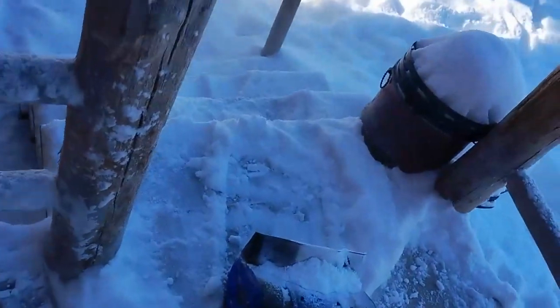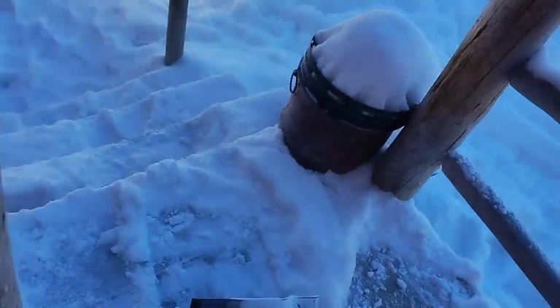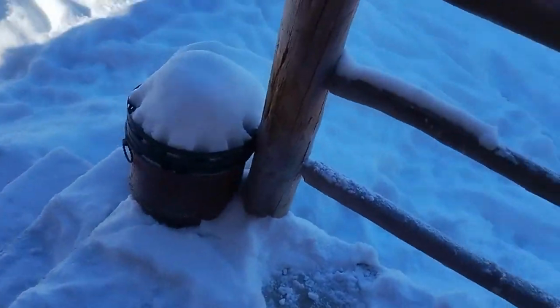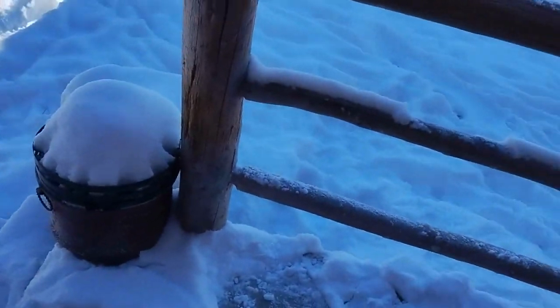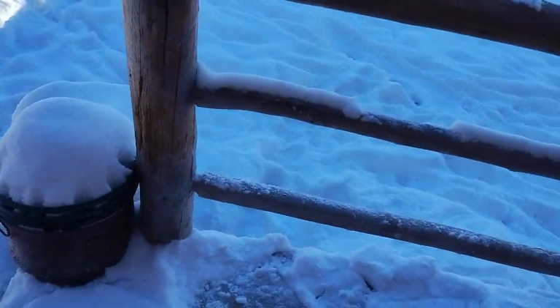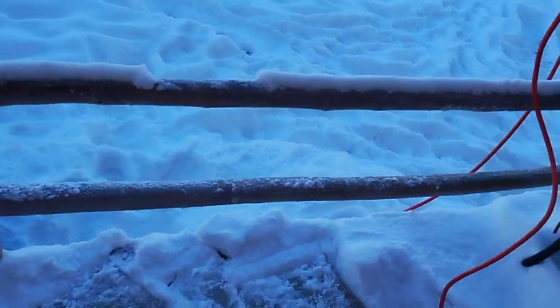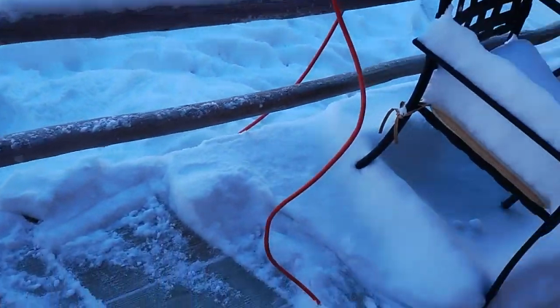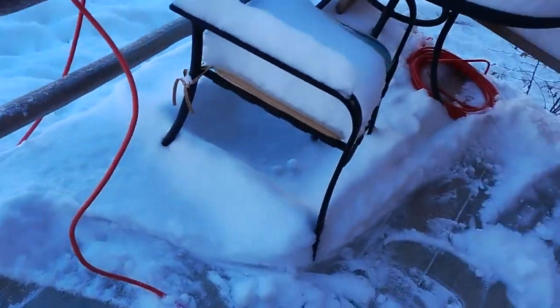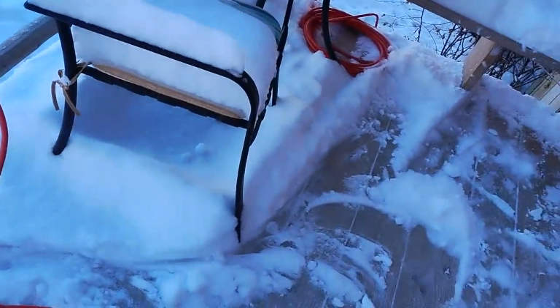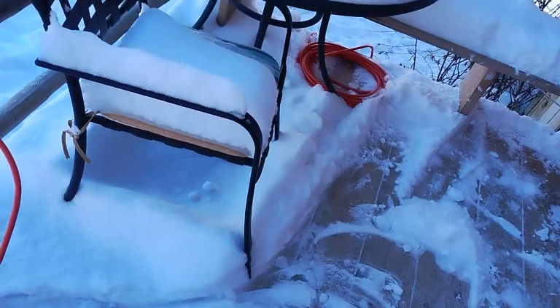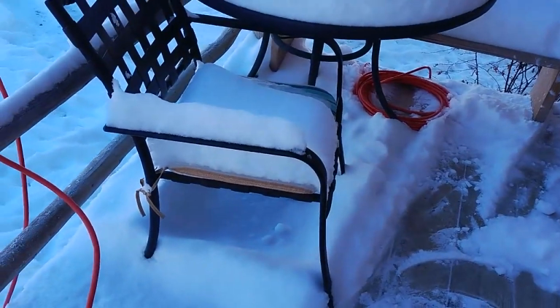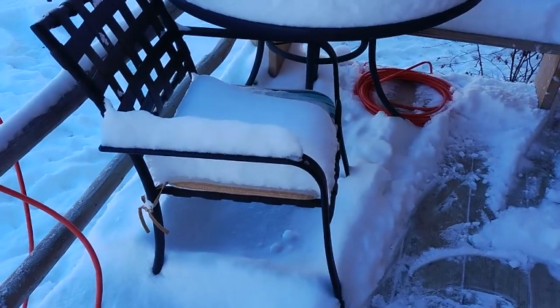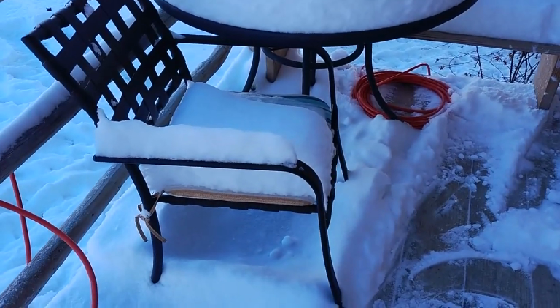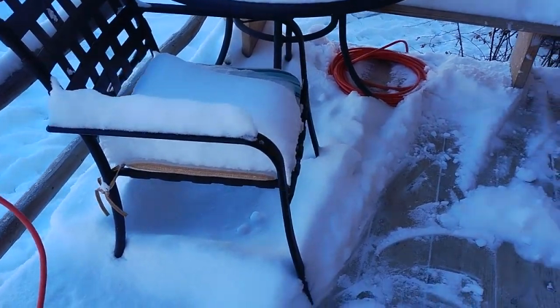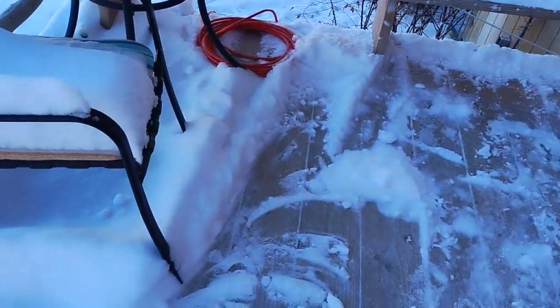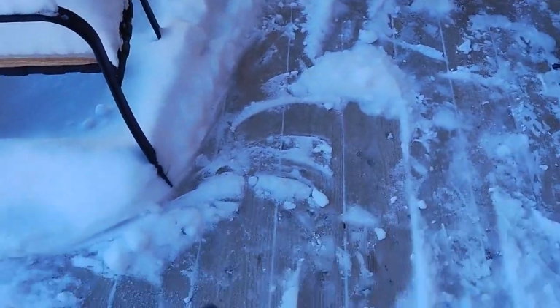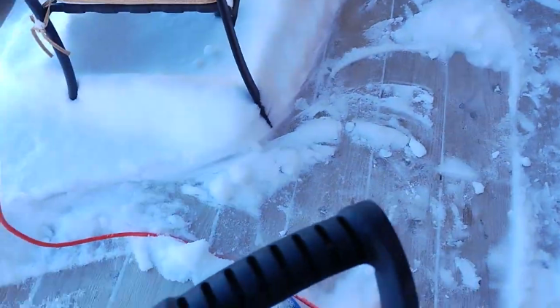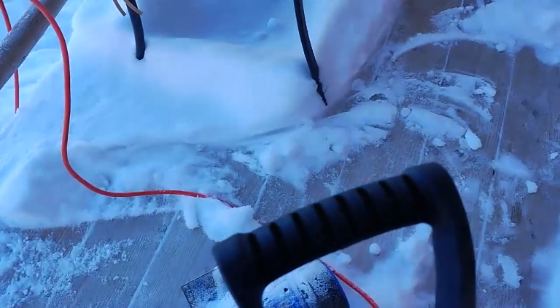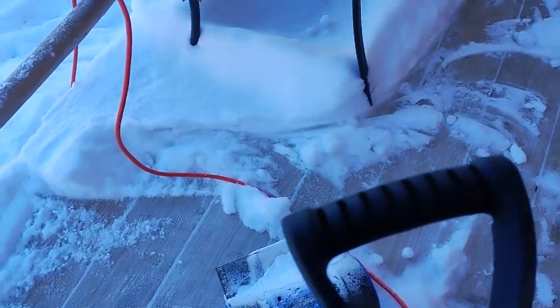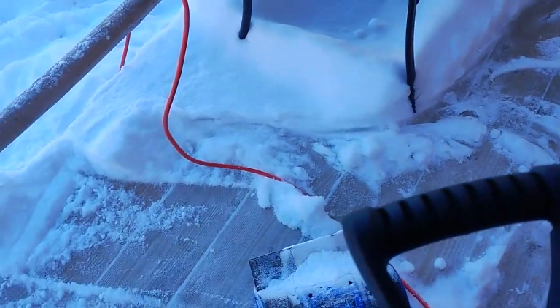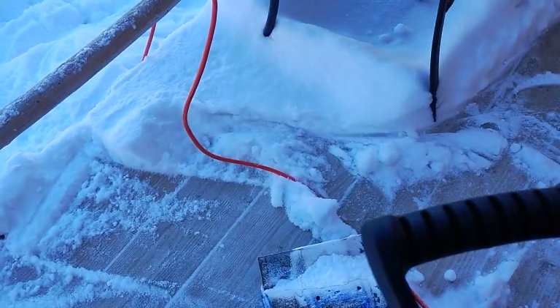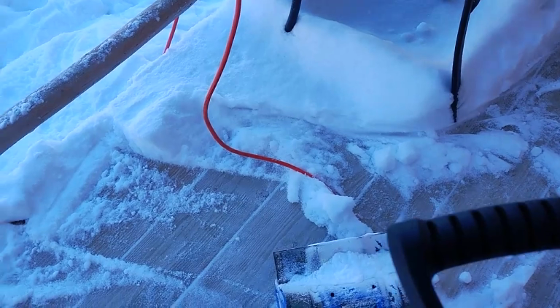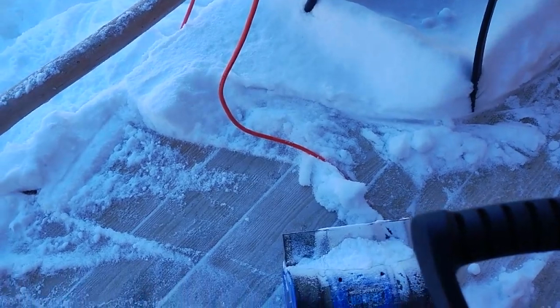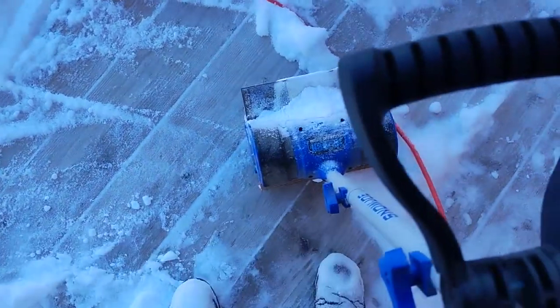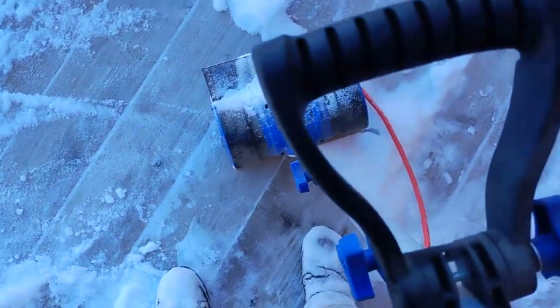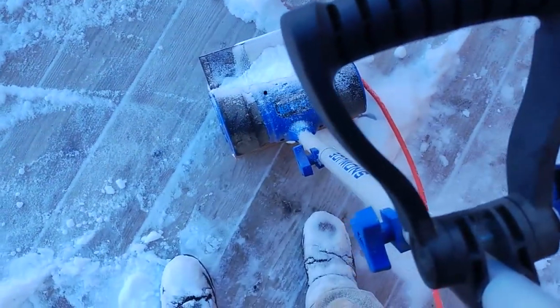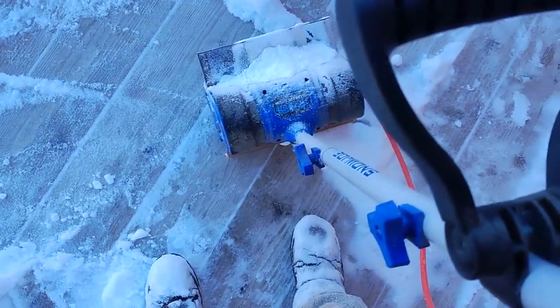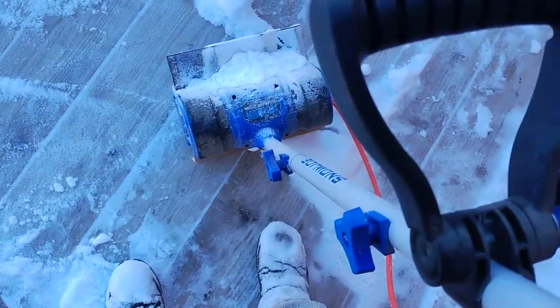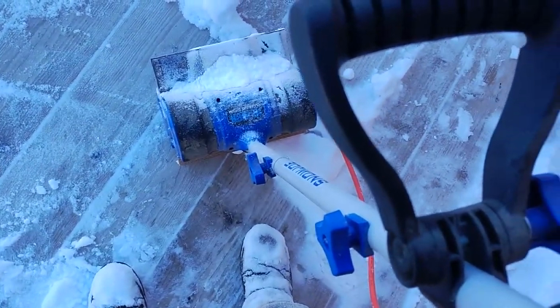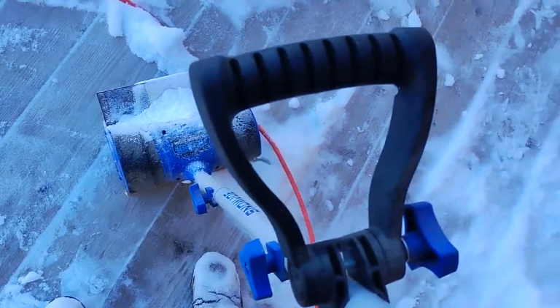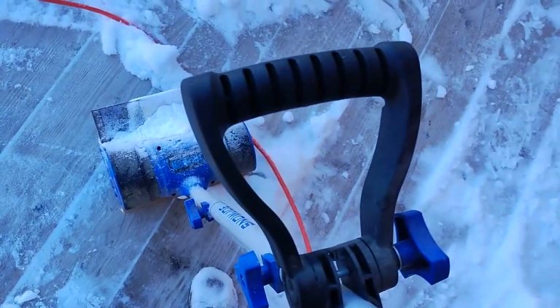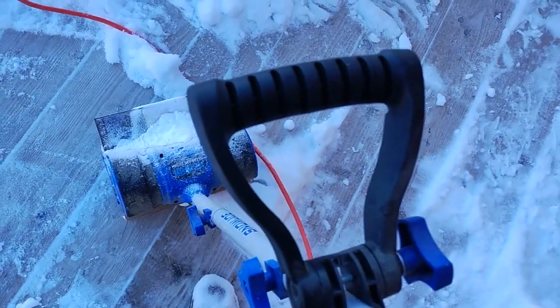It does move a little snow, but you've got to be careful where you let it throw it, because if you've already cleaned up in front of you, you're kind of messed up. Anyway, lesson 101 from a tool found in the barn.